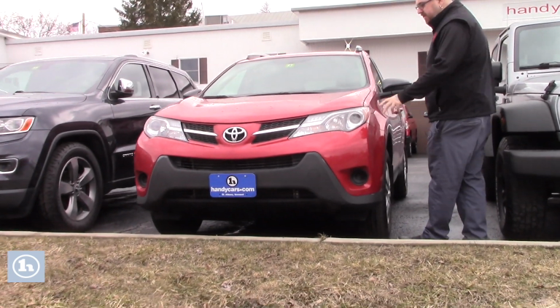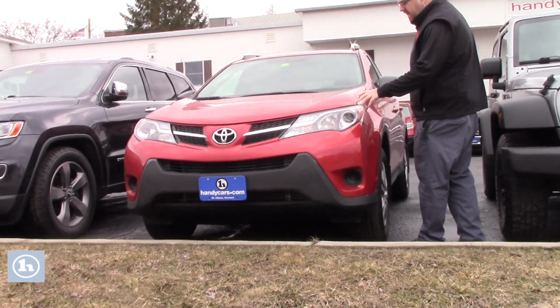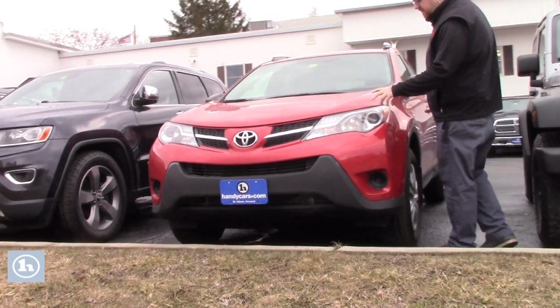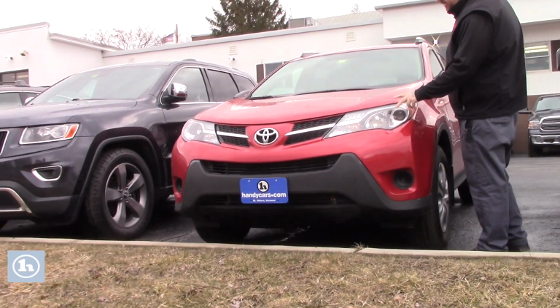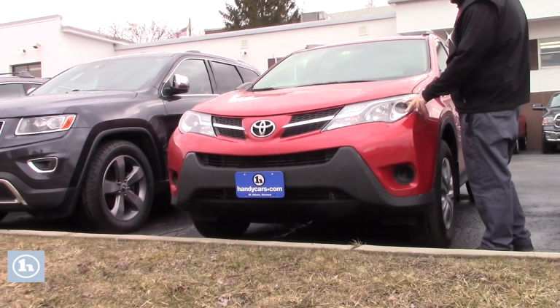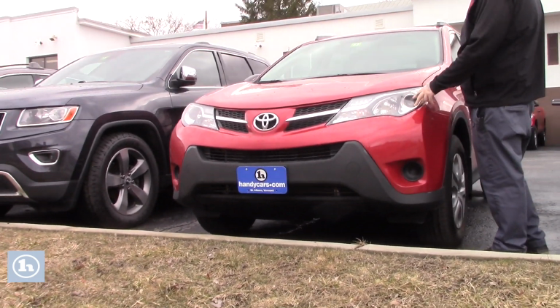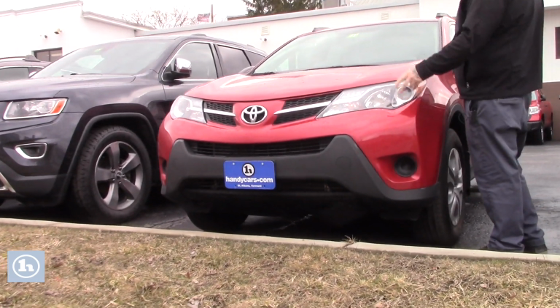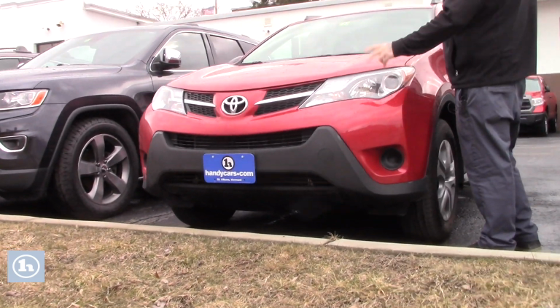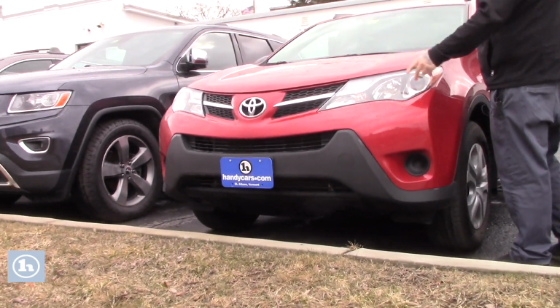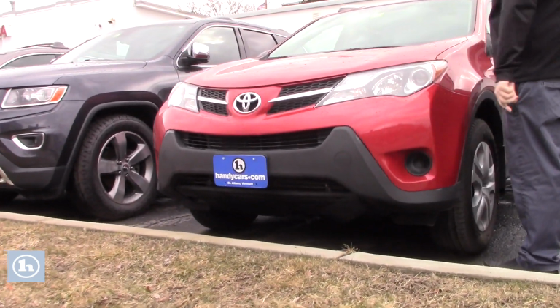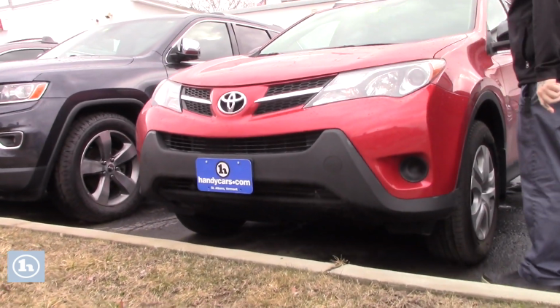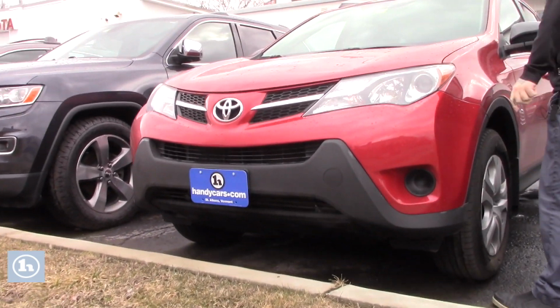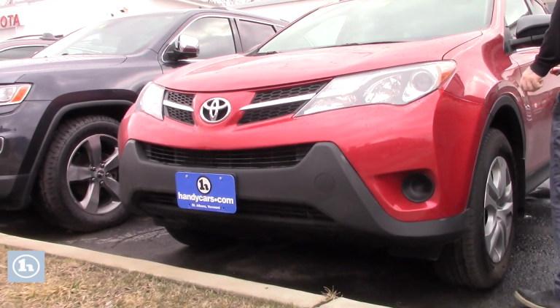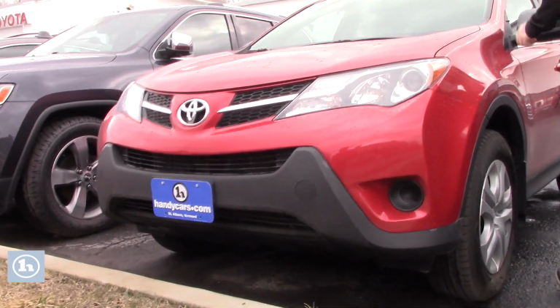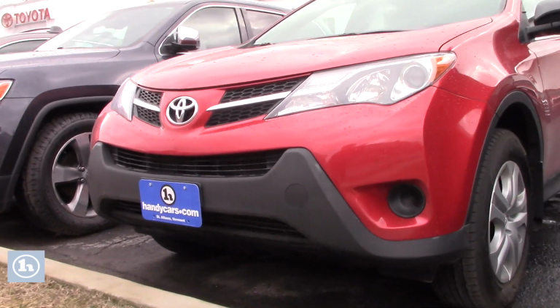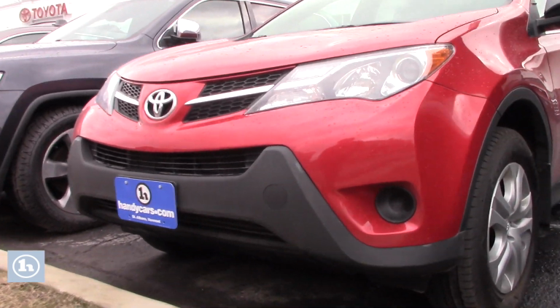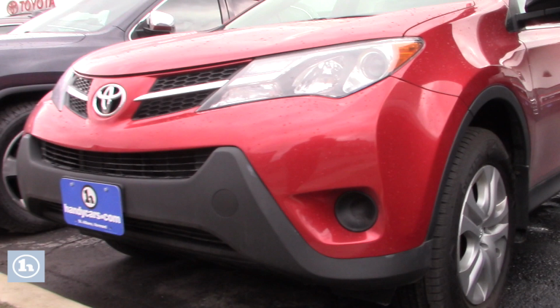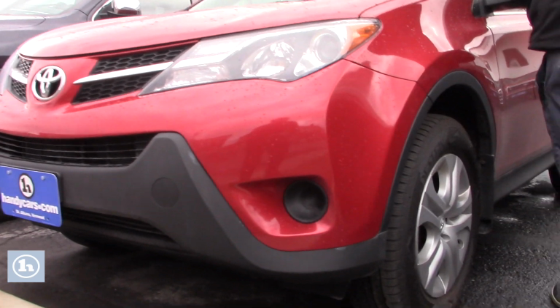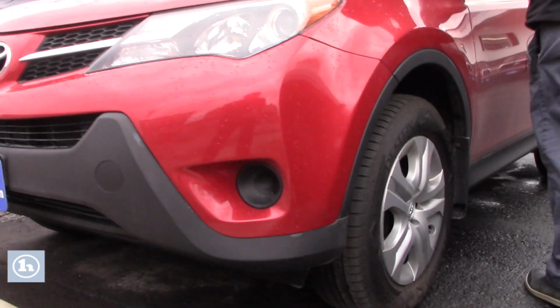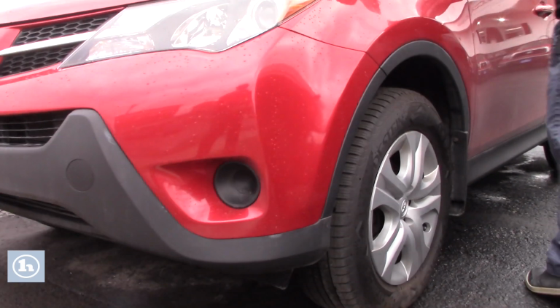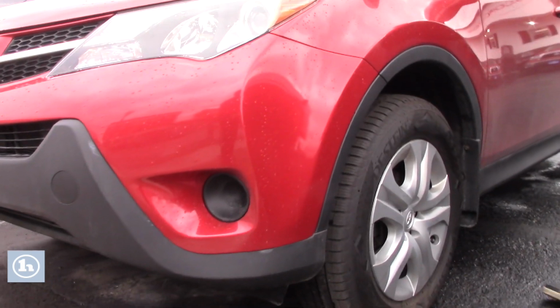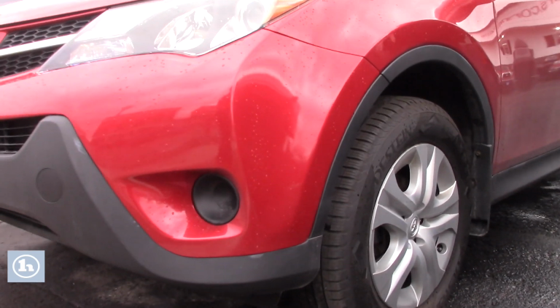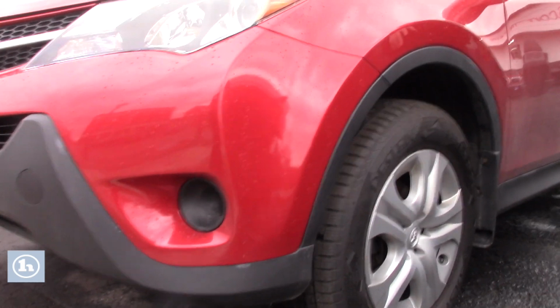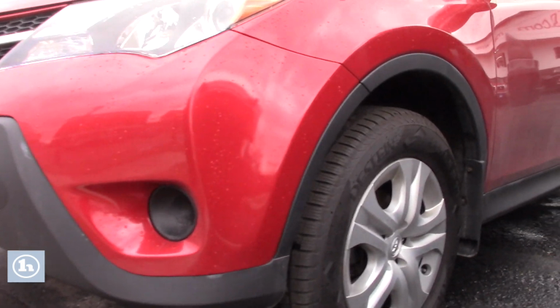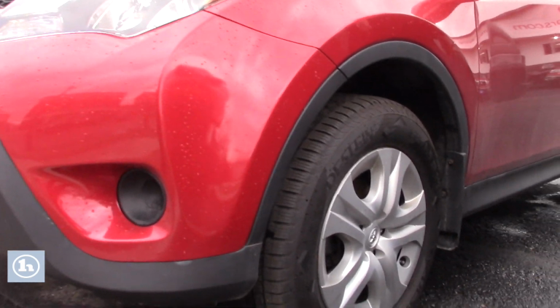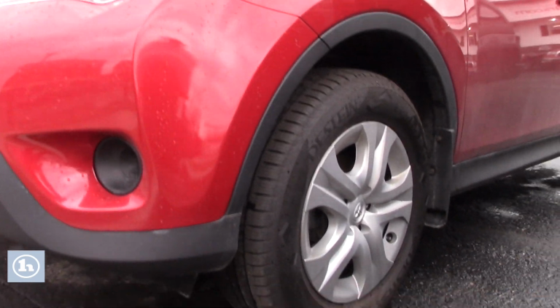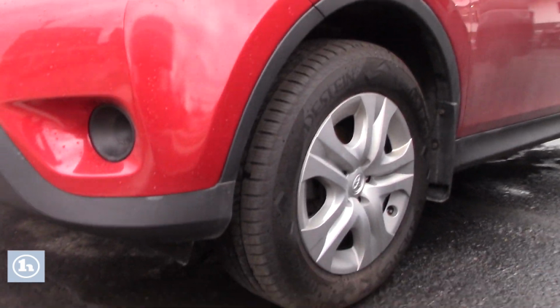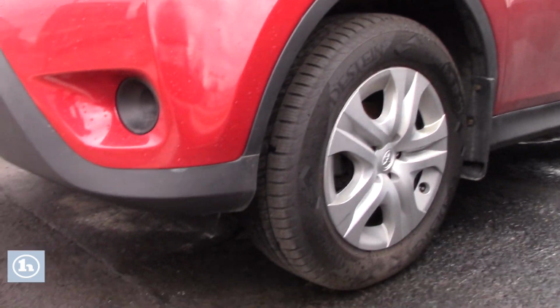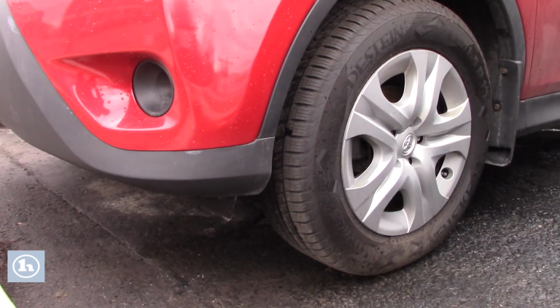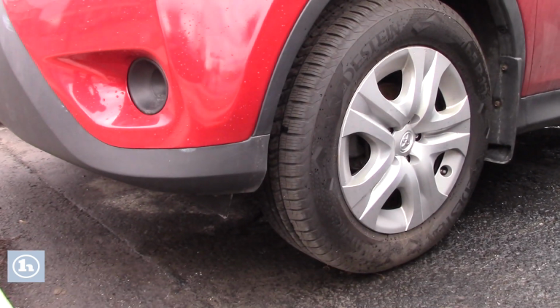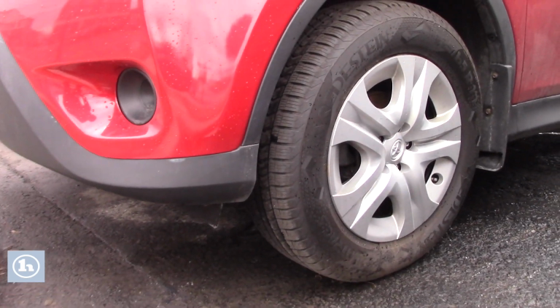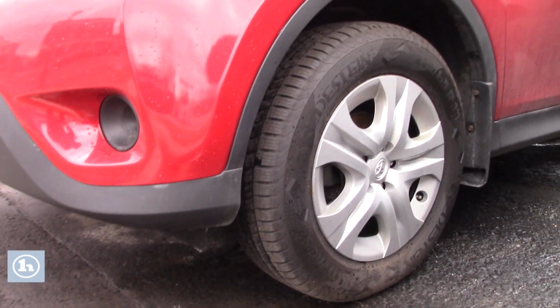It does have the HID headlights with the LED daytime running lights. It also has a fresh Vermont state inspection. It is on the steel wheels with the plastic Toyota covers.